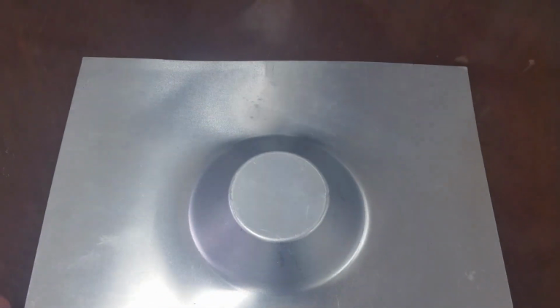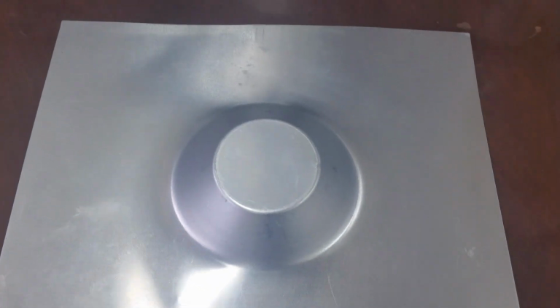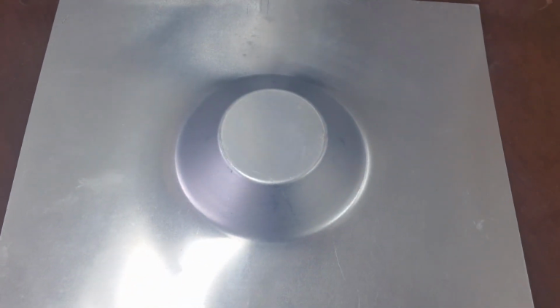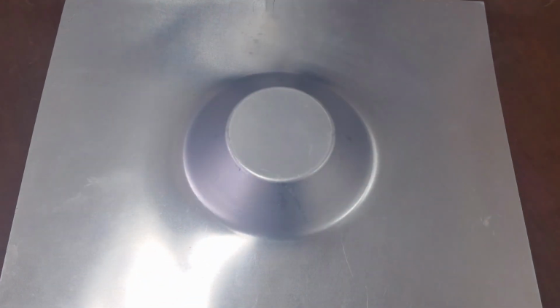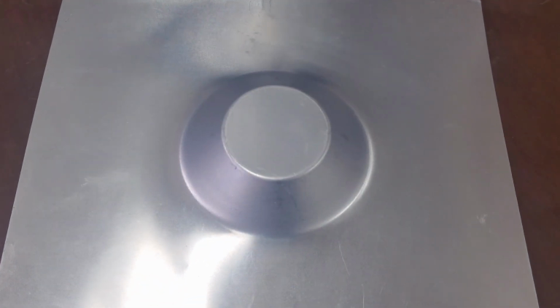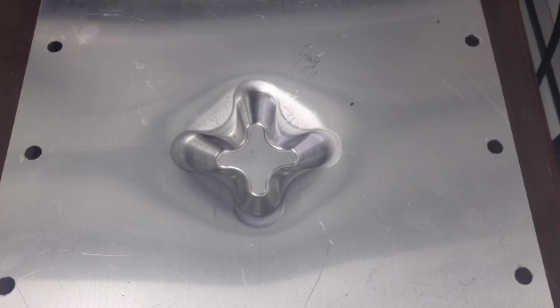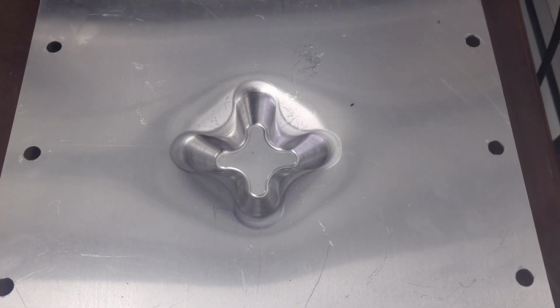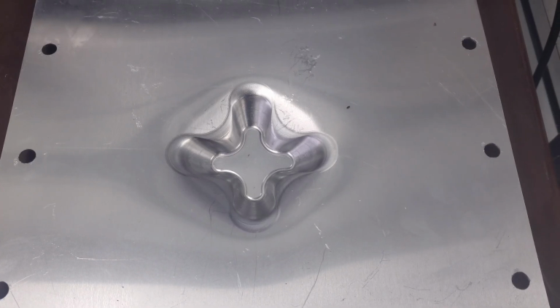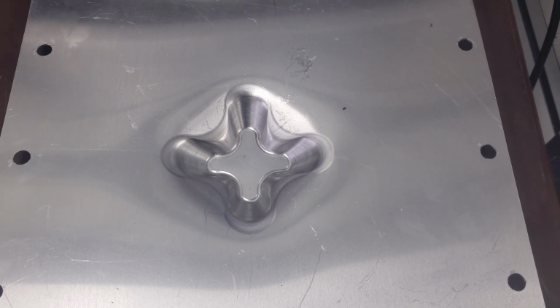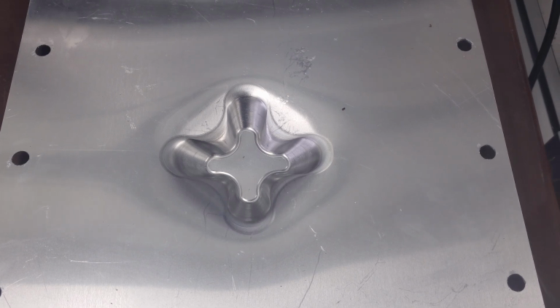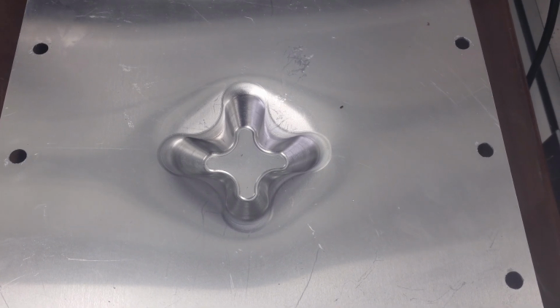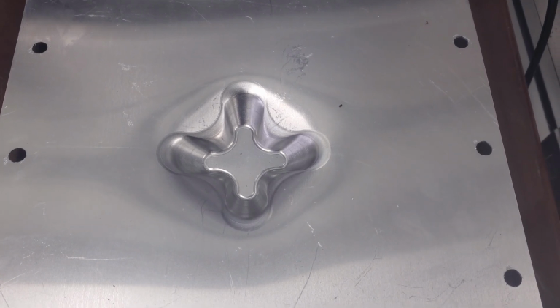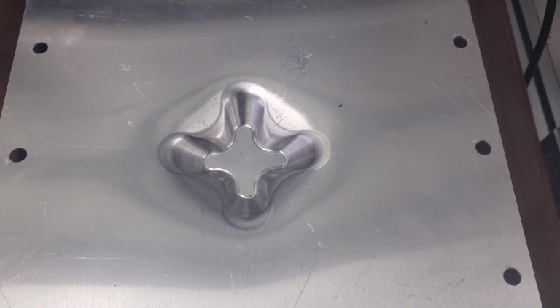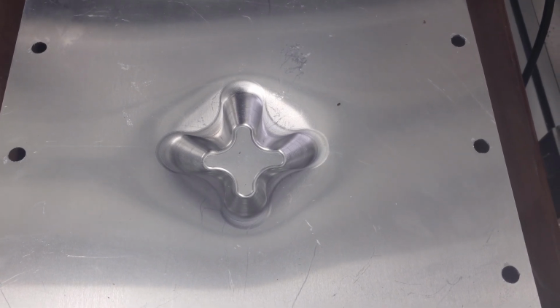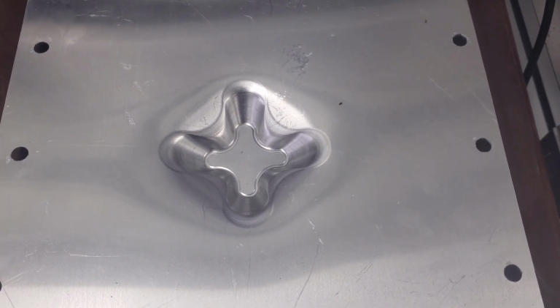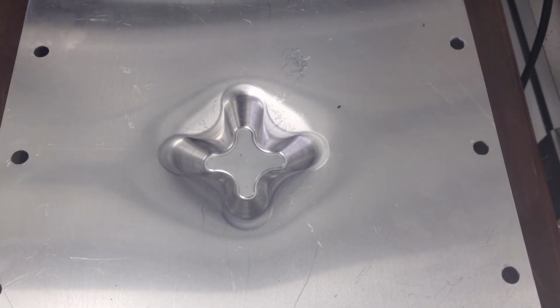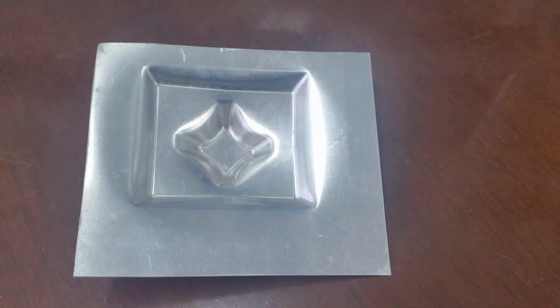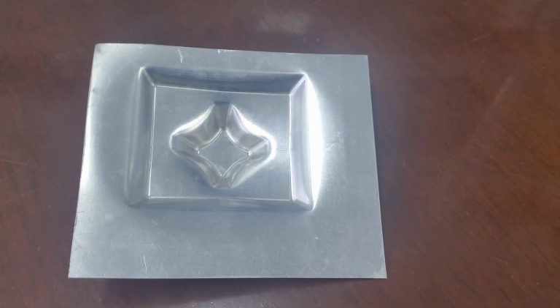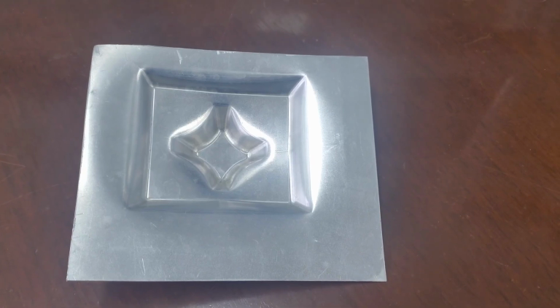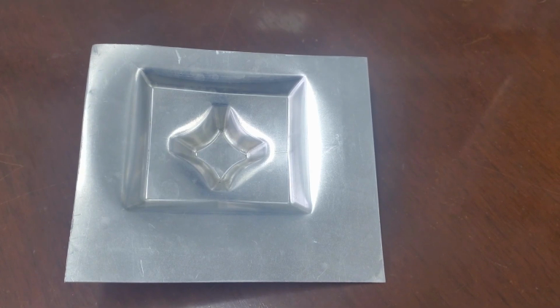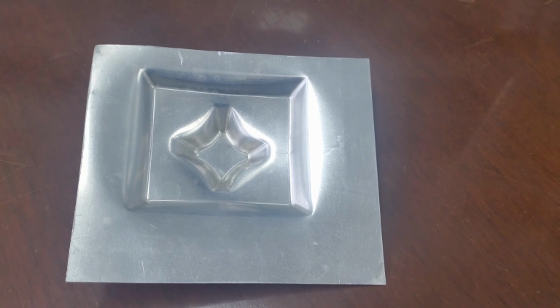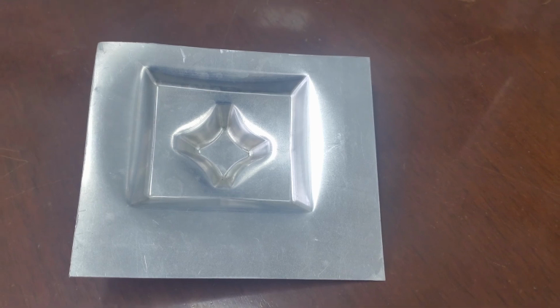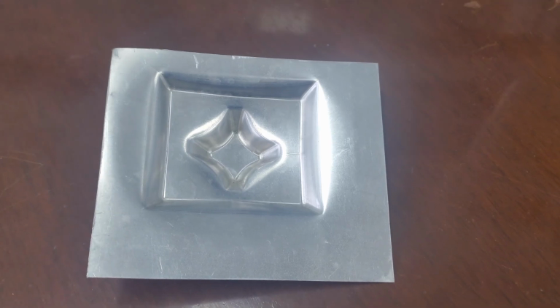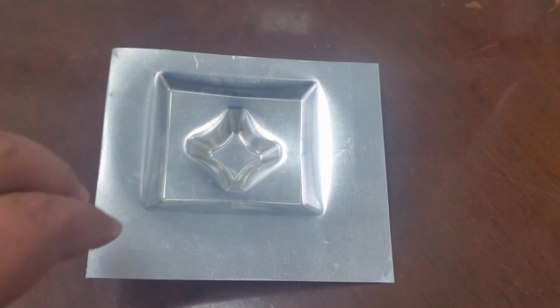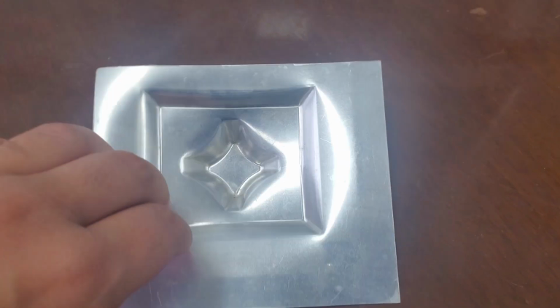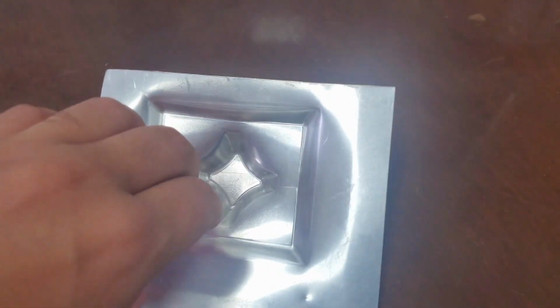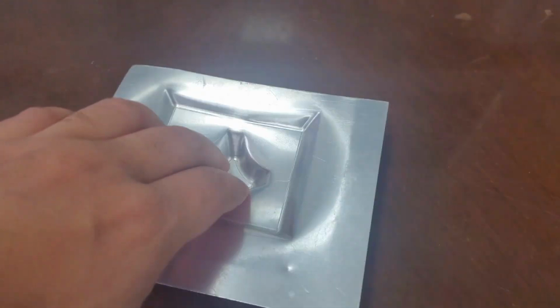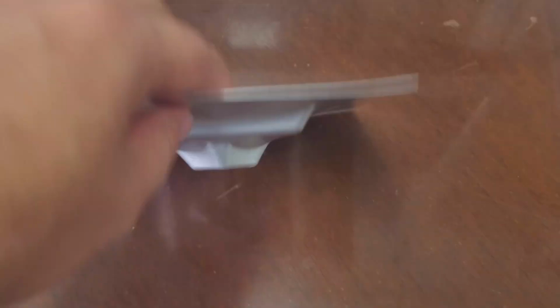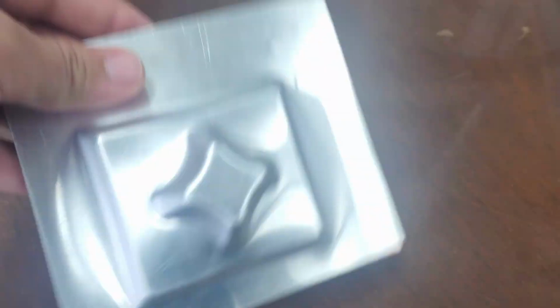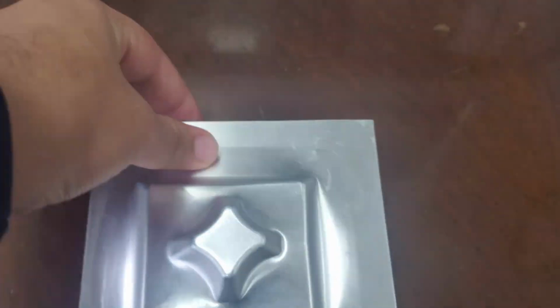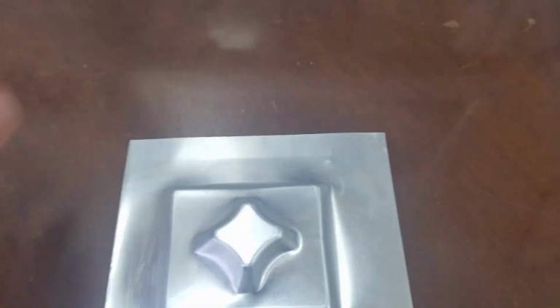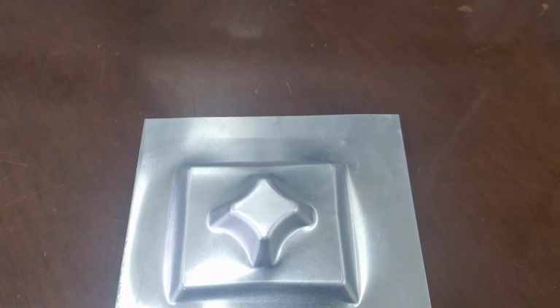Here you can see examples of our work, starting with a simple cup, progressing to a more intricate design, and finally an advanced, highly complex shape. These pieces highlight the capabilities of our machines.